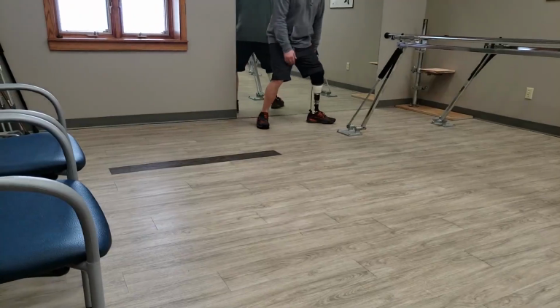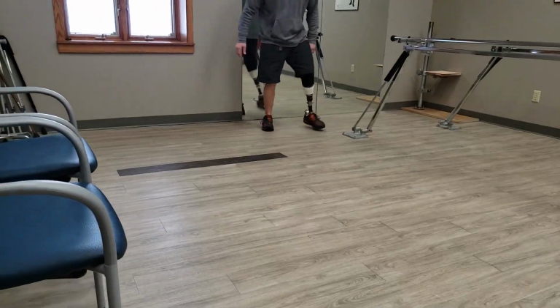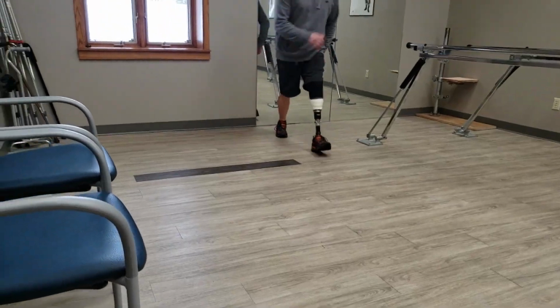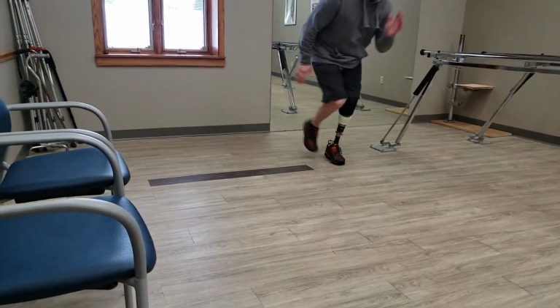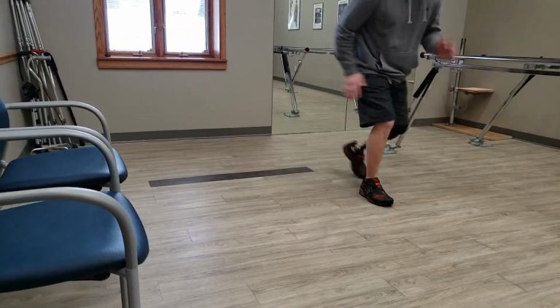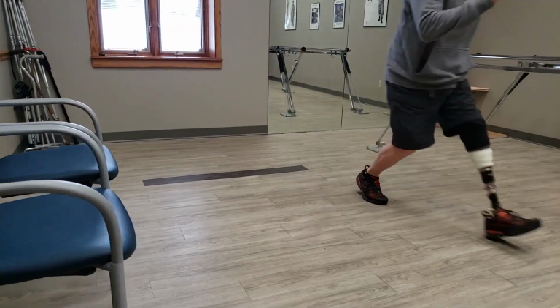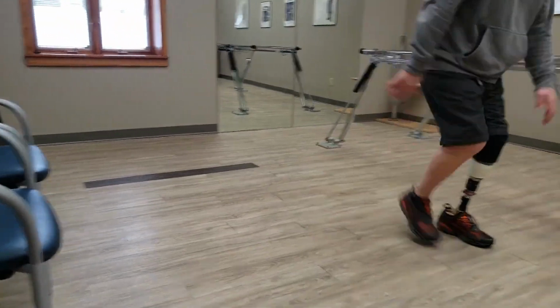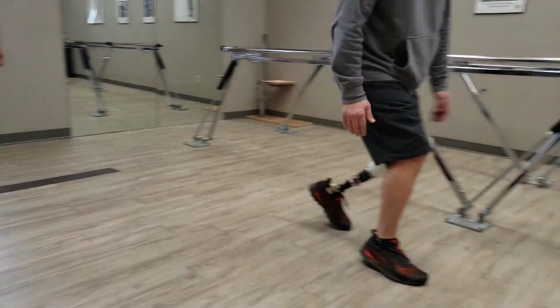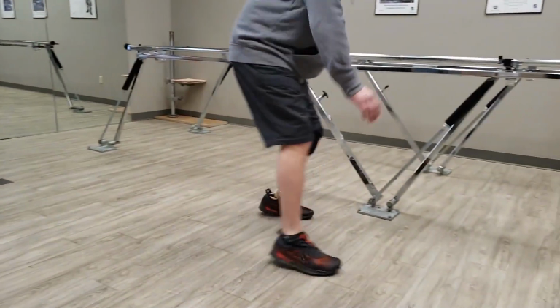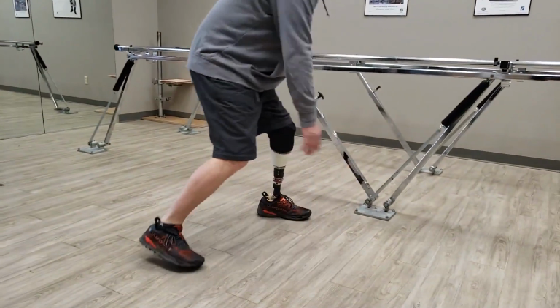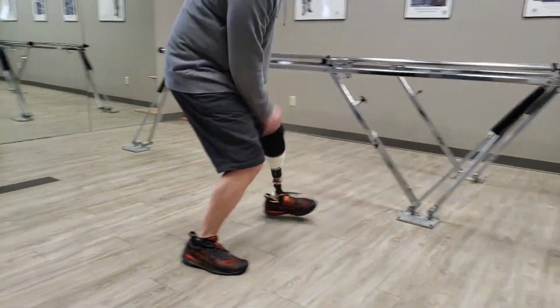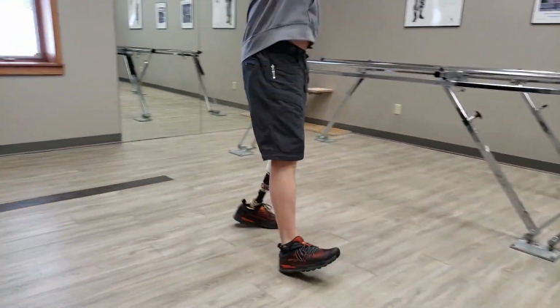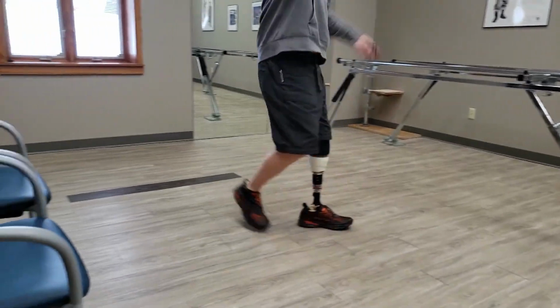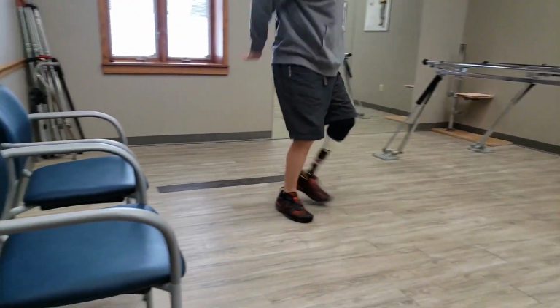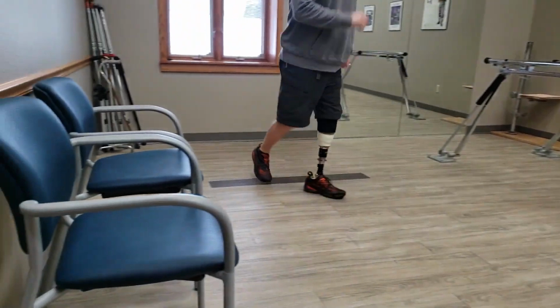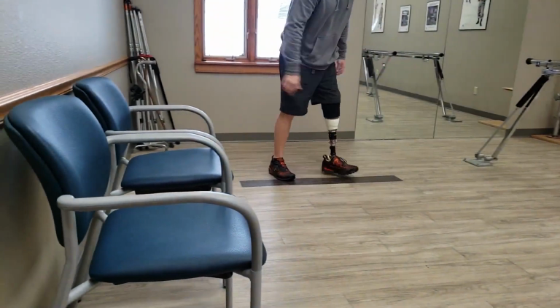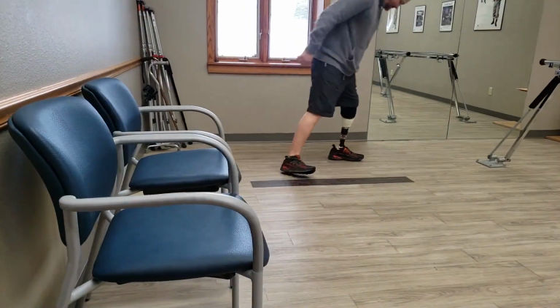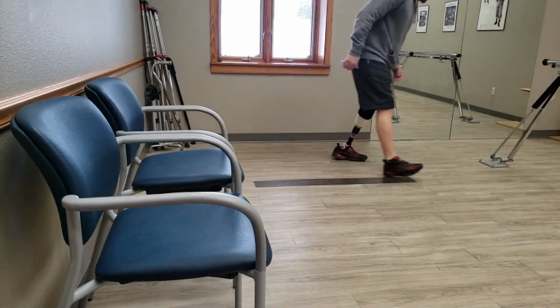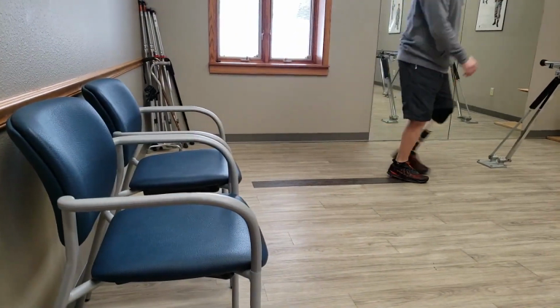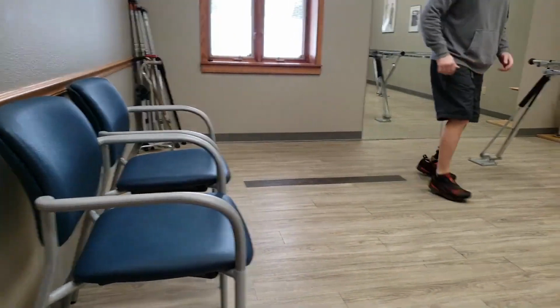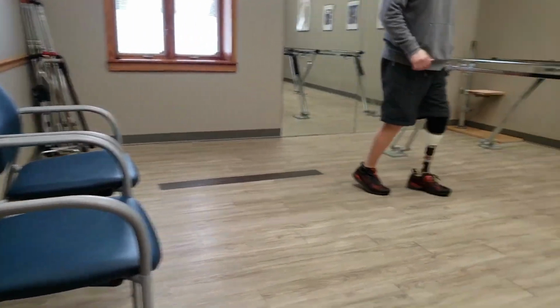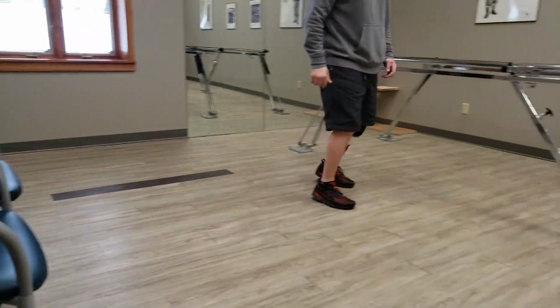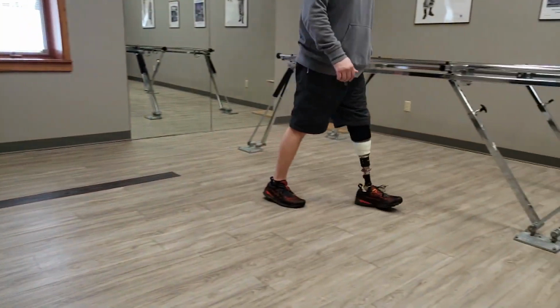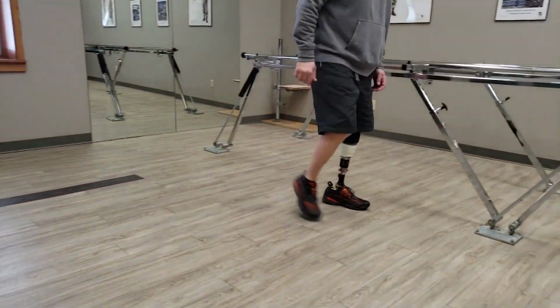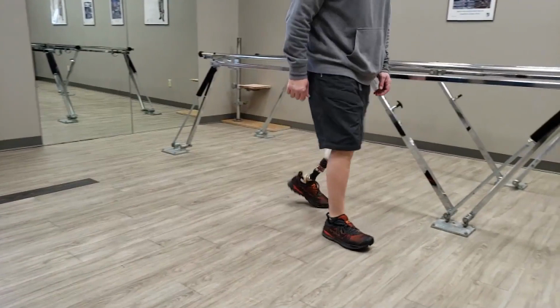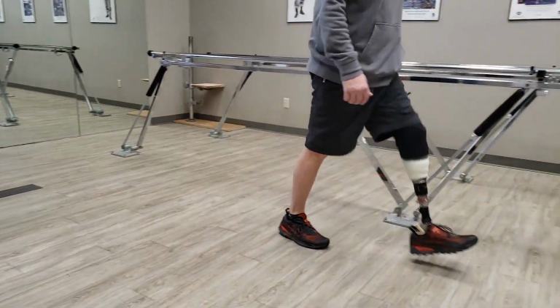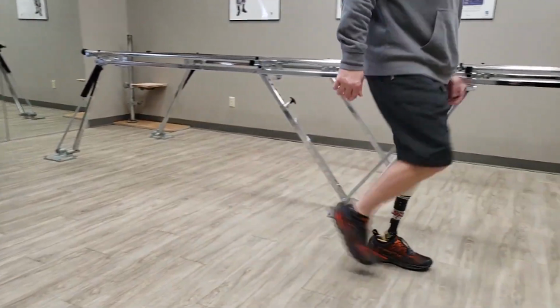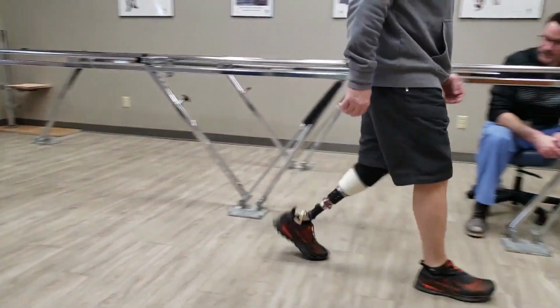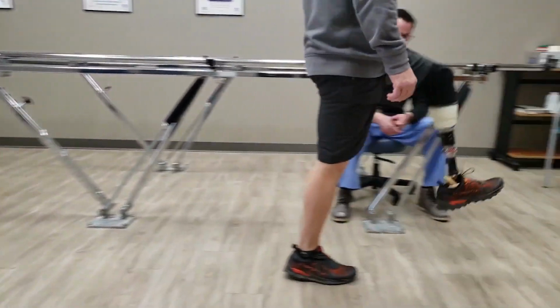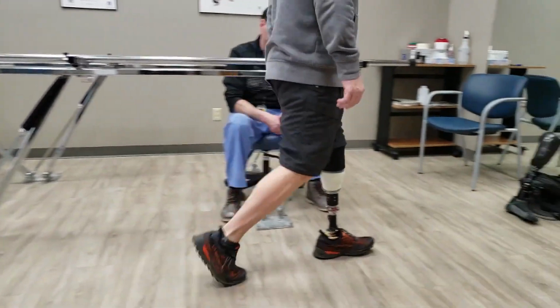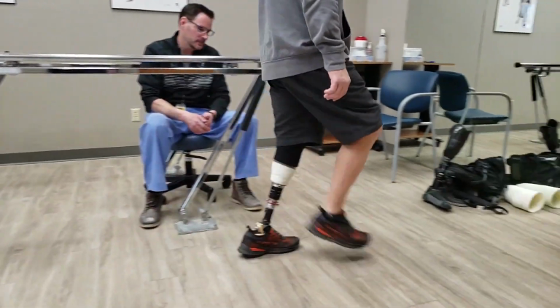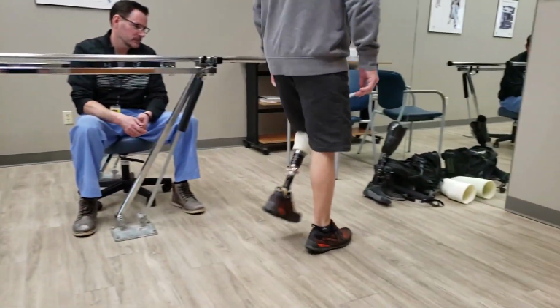This portion of the fitting process is by far the most important and at times can take hours and even days to ensure that the physics of the prosthesis match what the patient is feeling and the desired outcome.